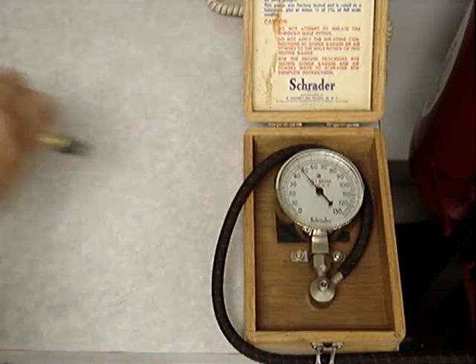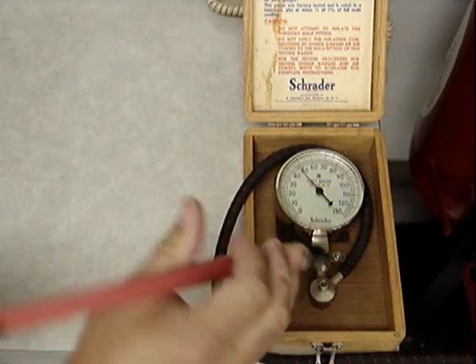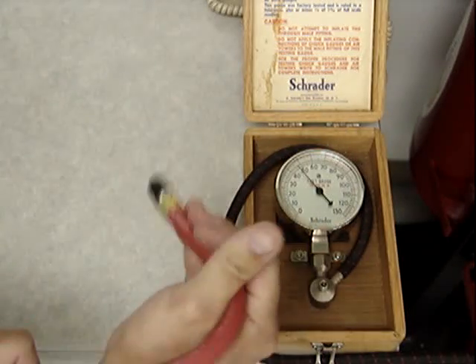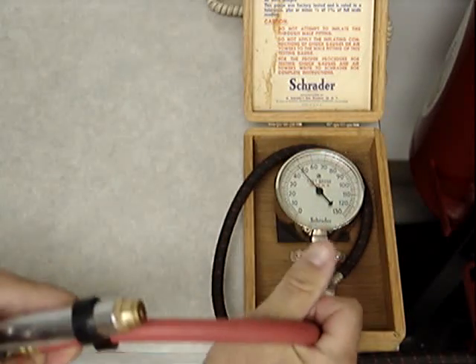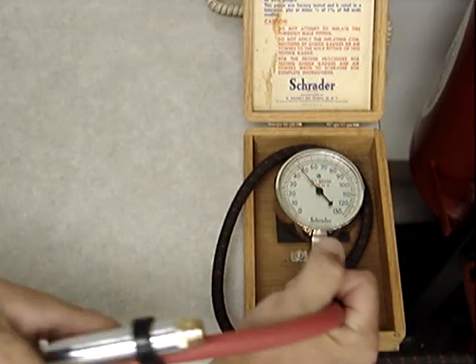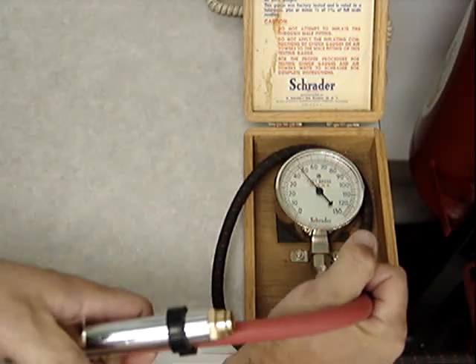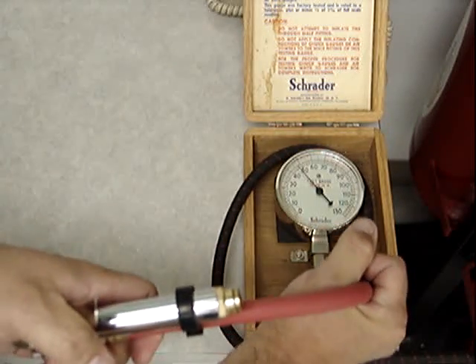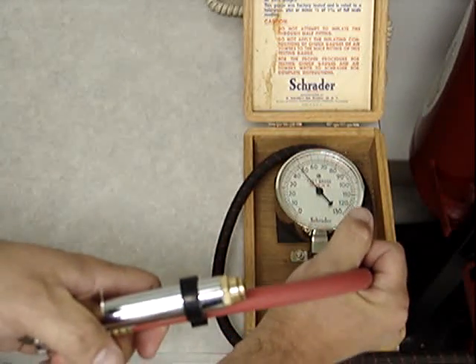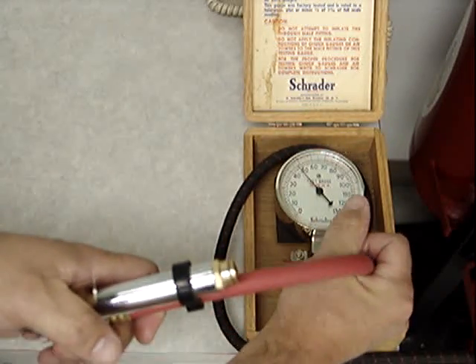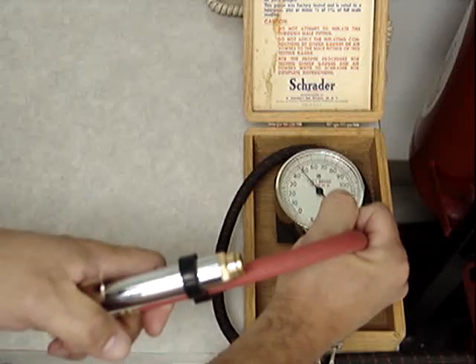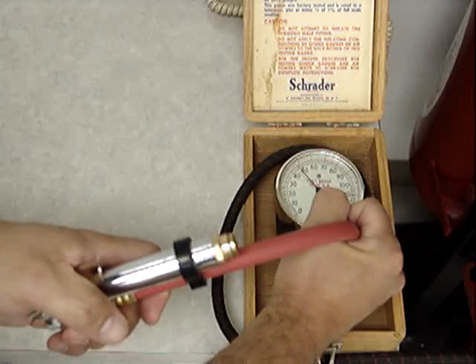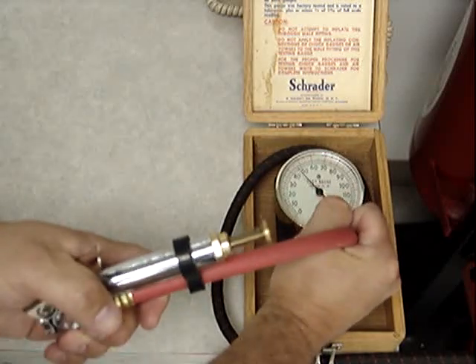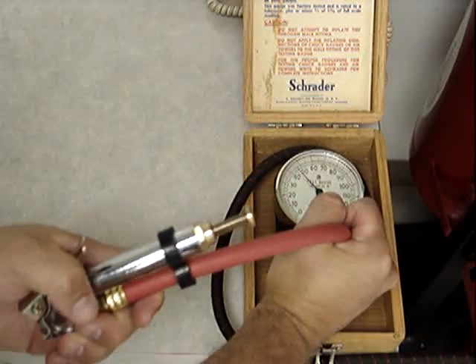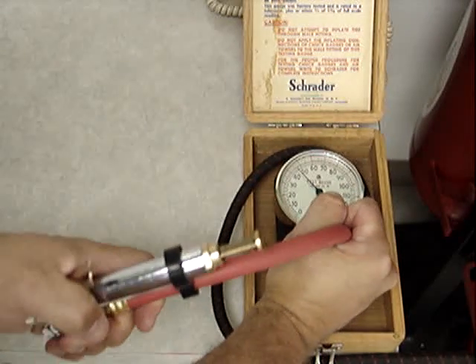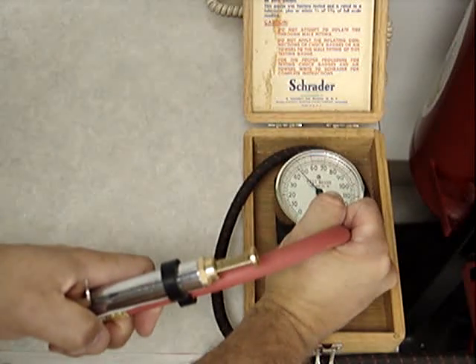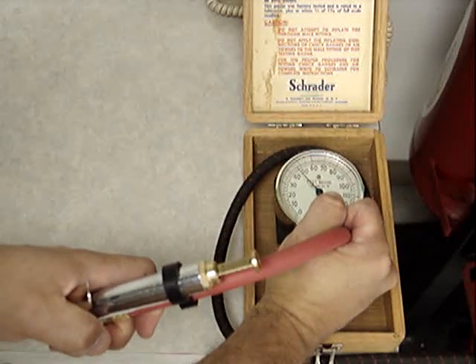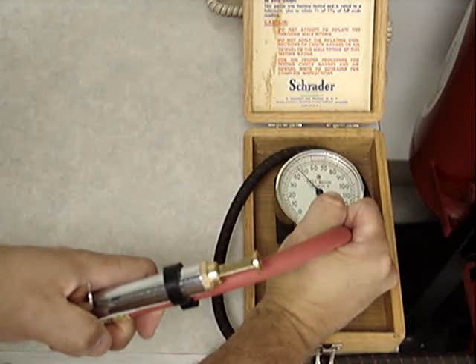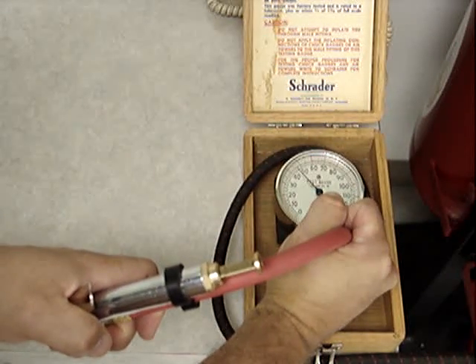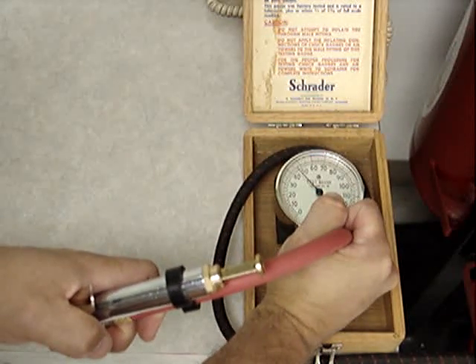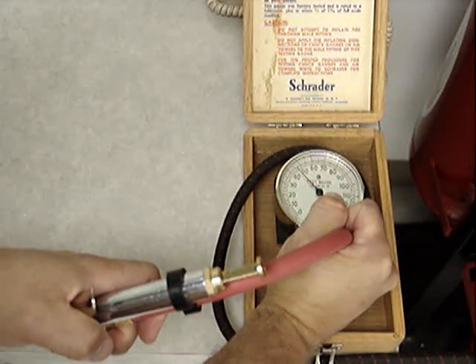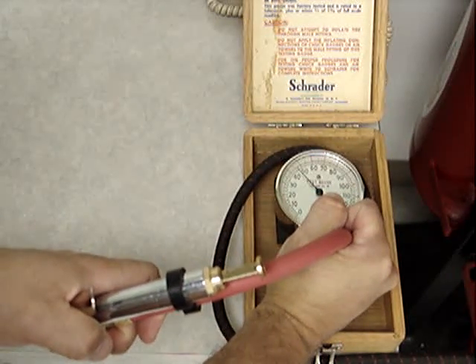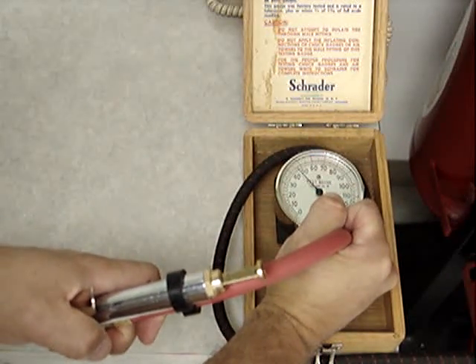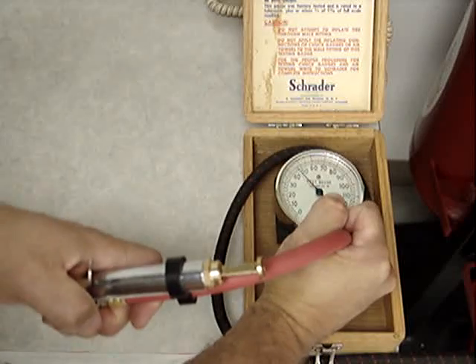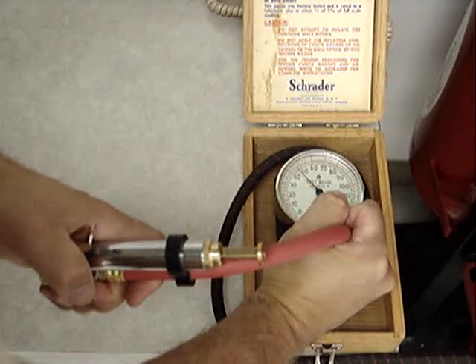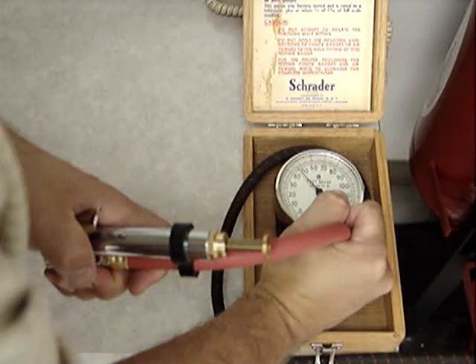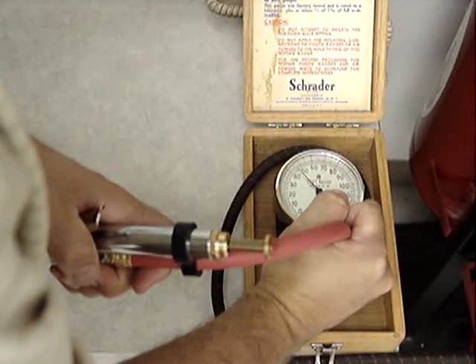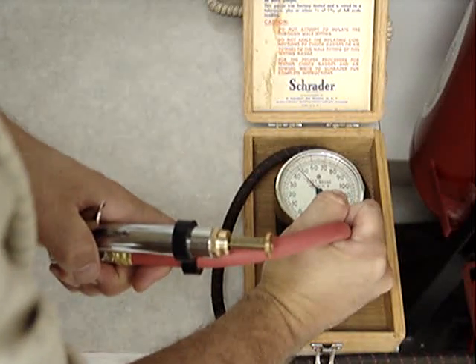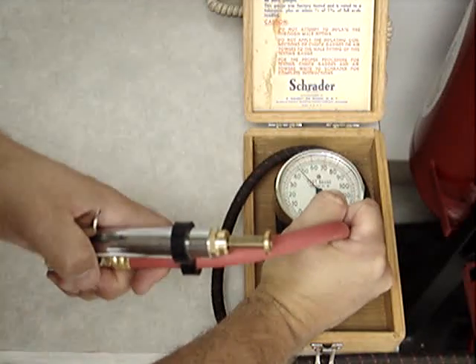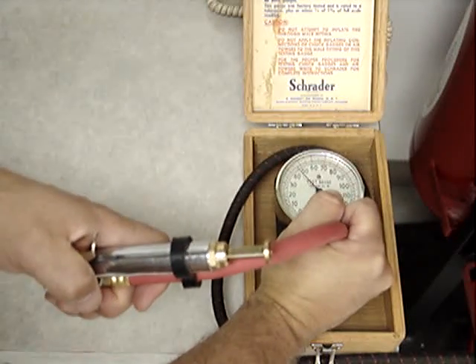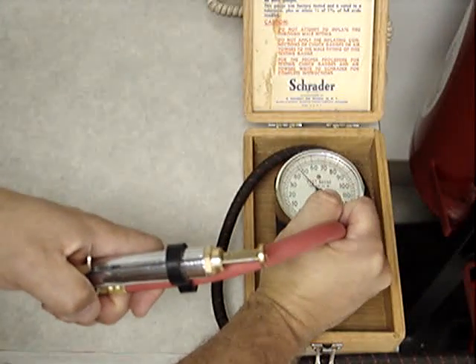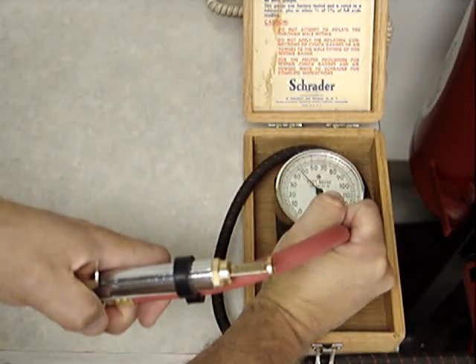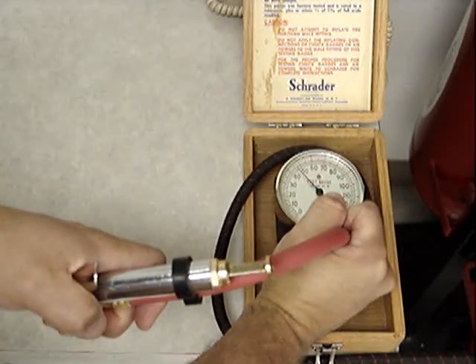Here's the Brannock bayonet style. Reading 46 psi. Master gauge reading 46 psi.